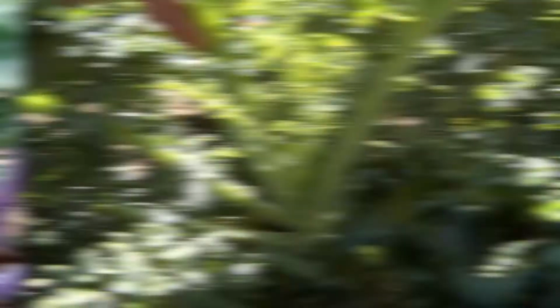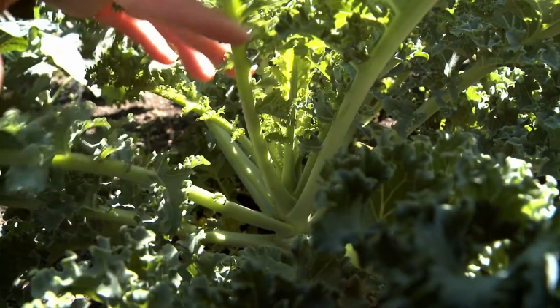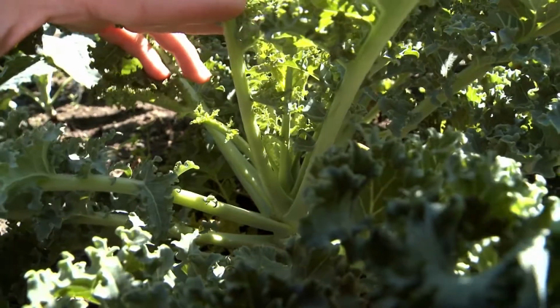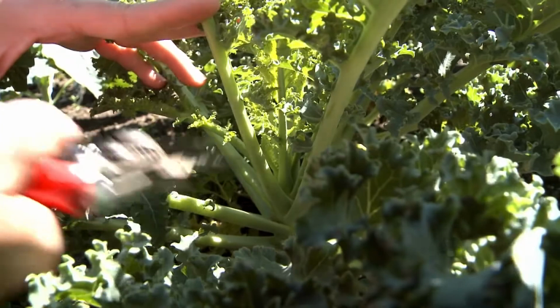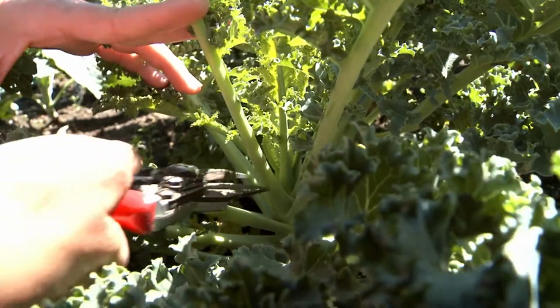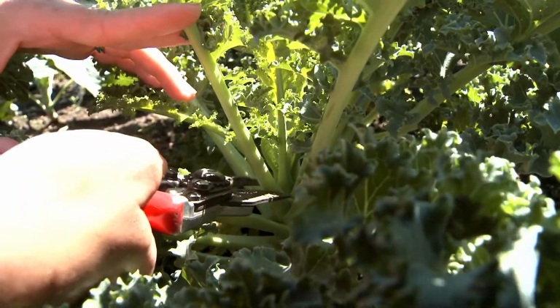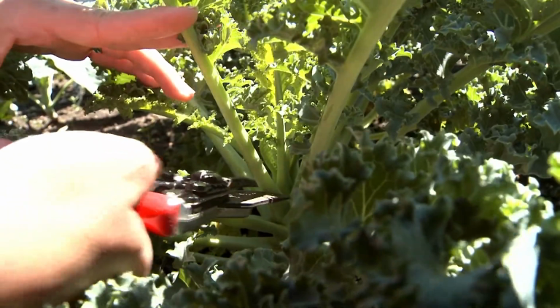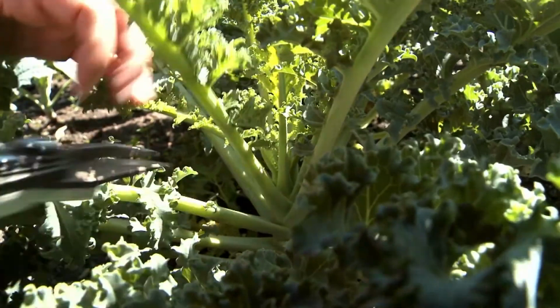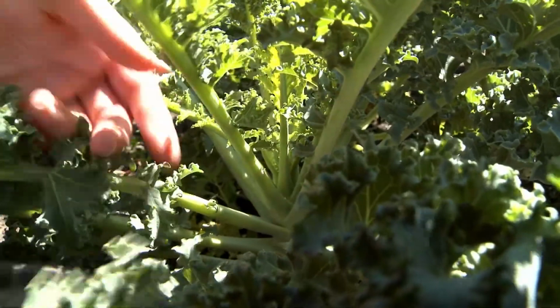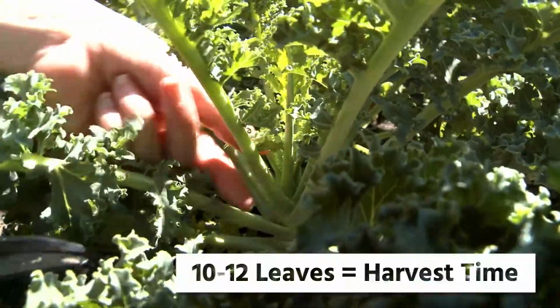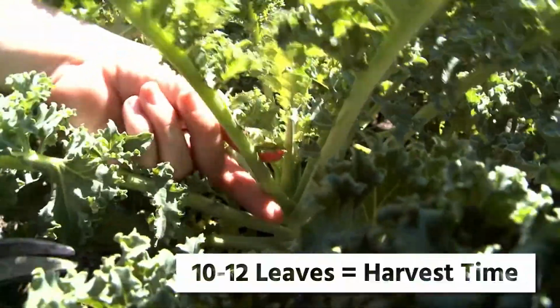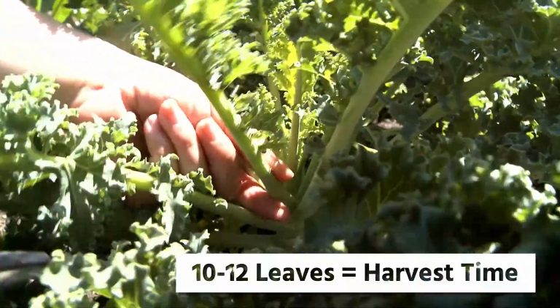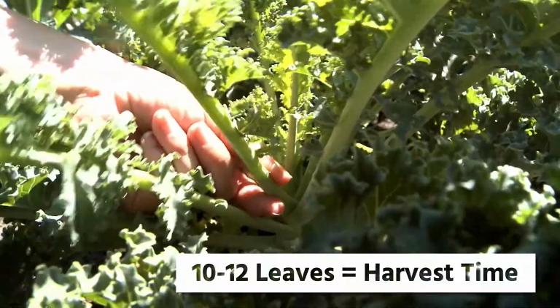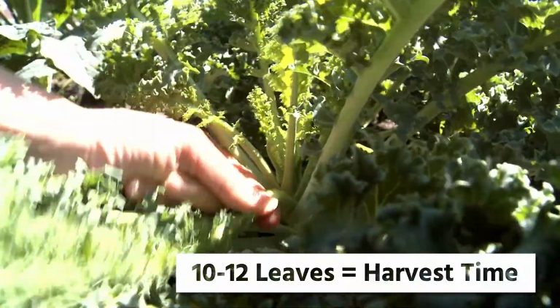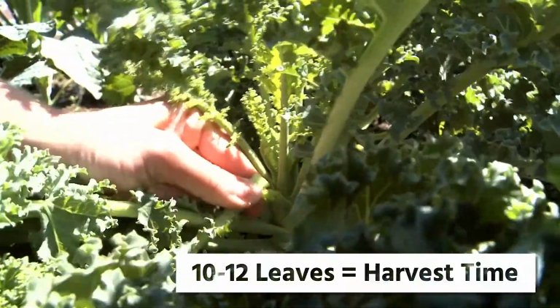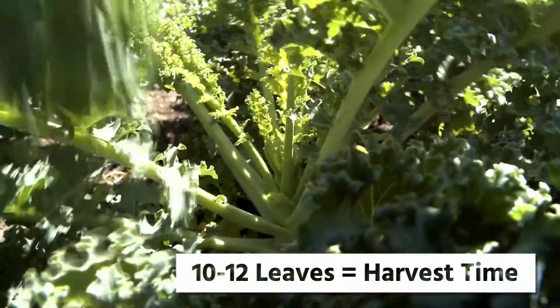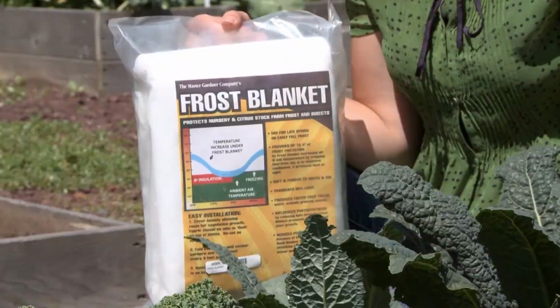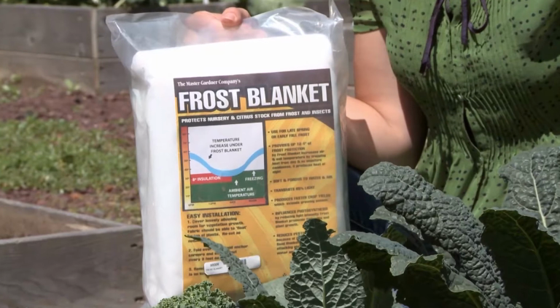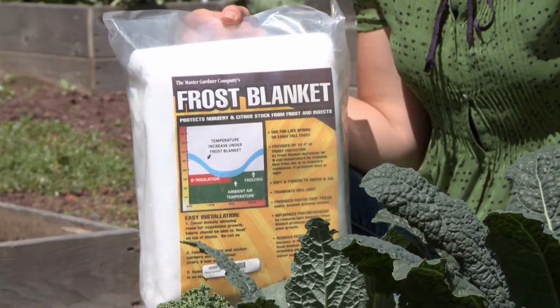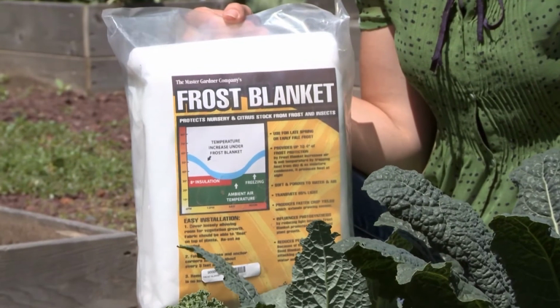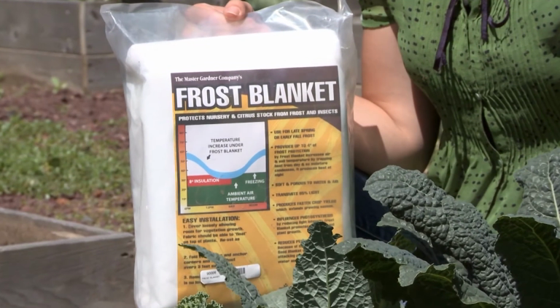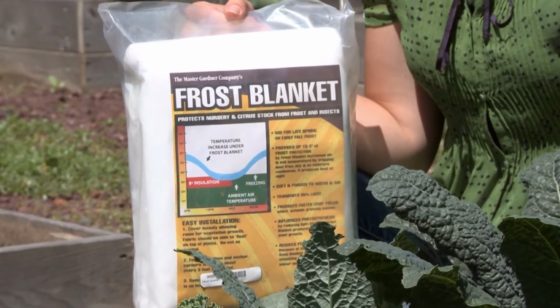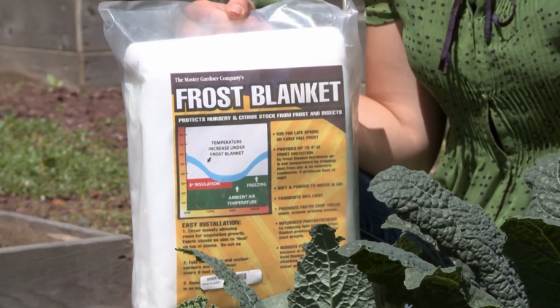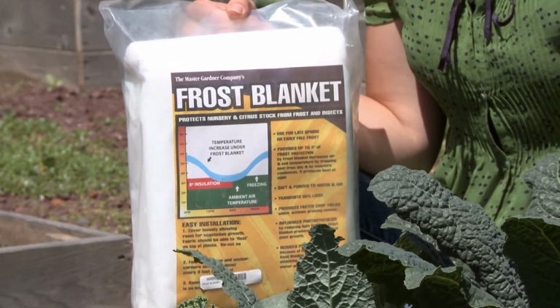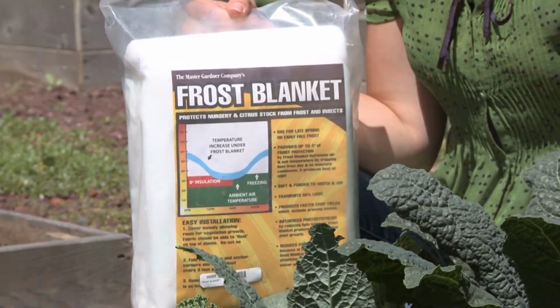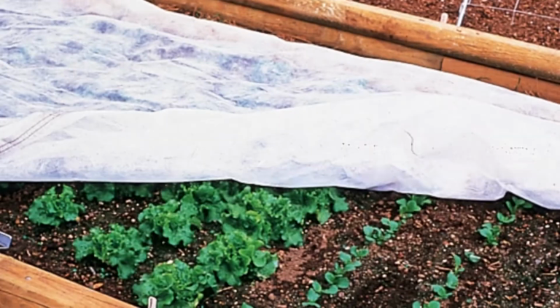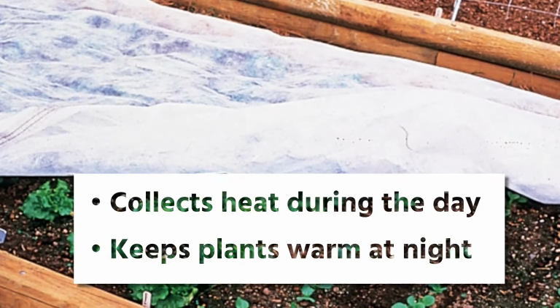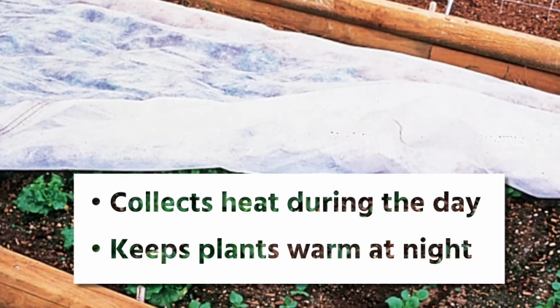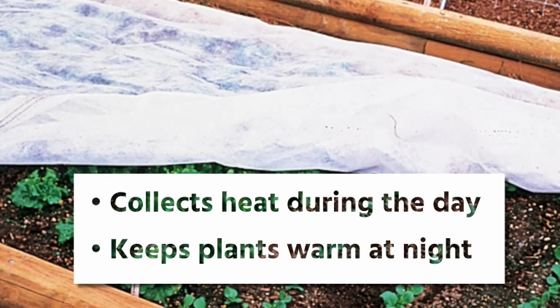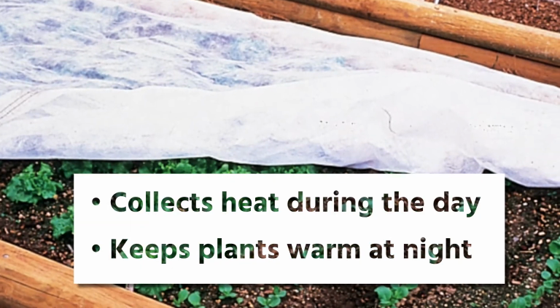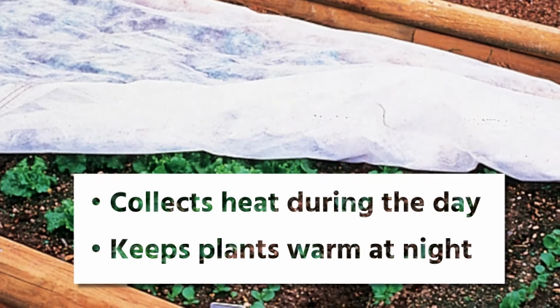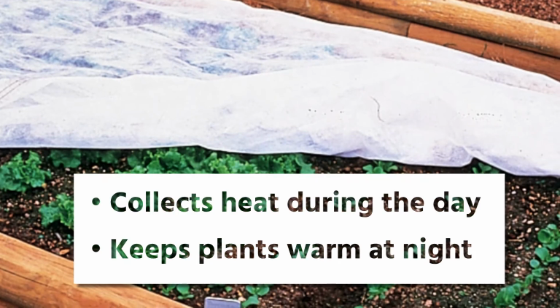You can begin to harvest individual leaves once your plants have 10 to 12 leaves each. In case any unexpected frost occurs, we recommend using a frost blanket.